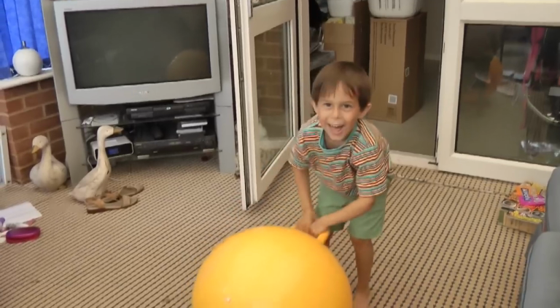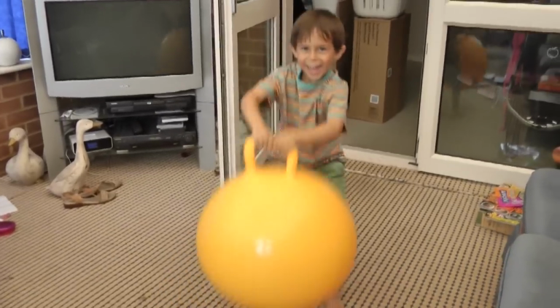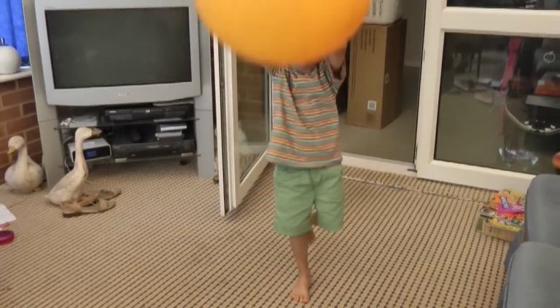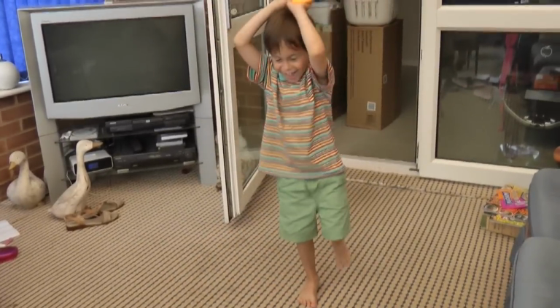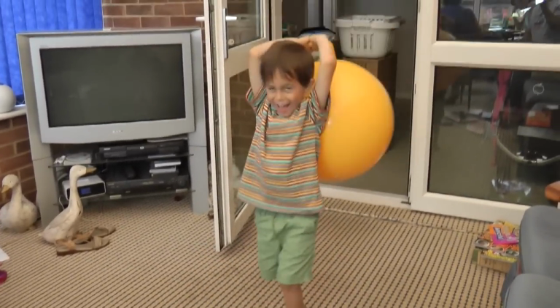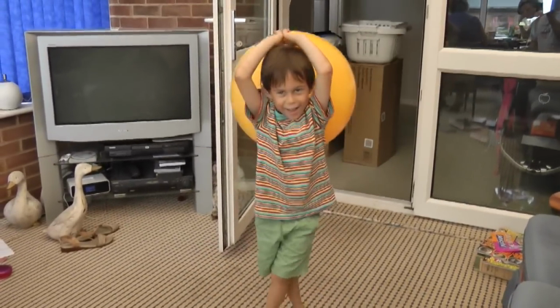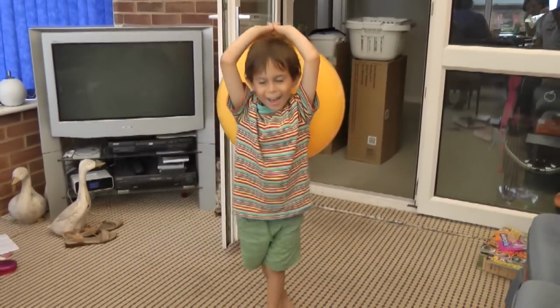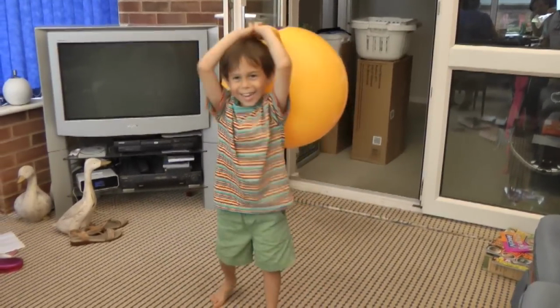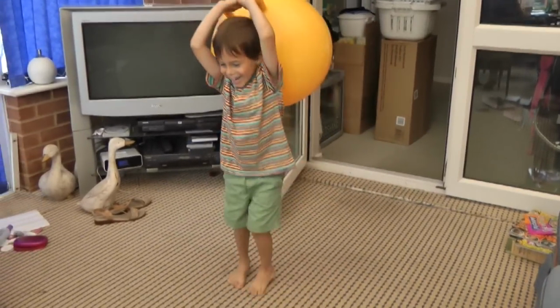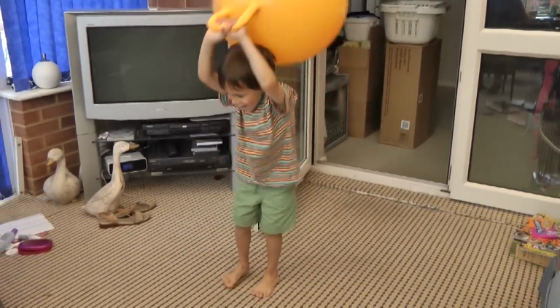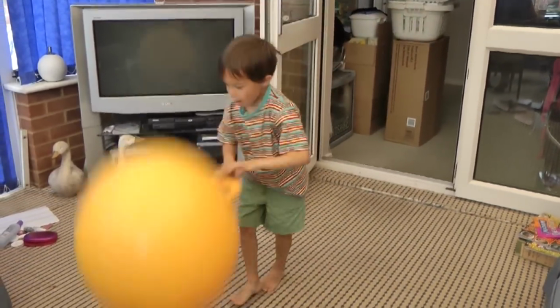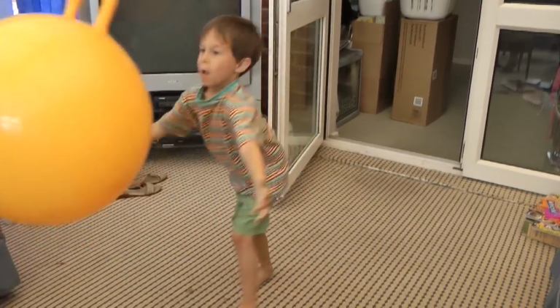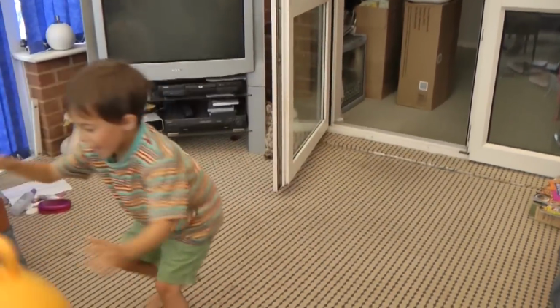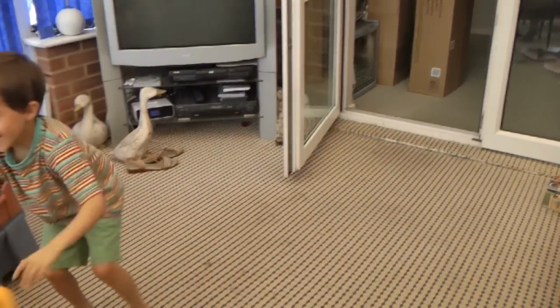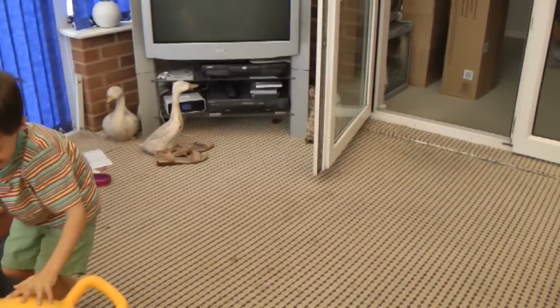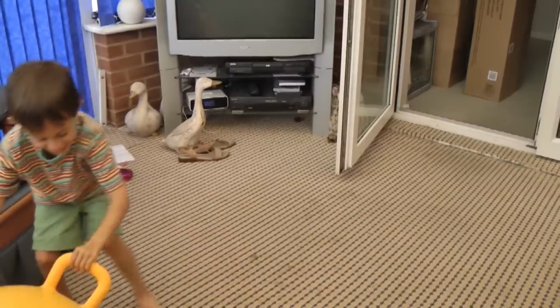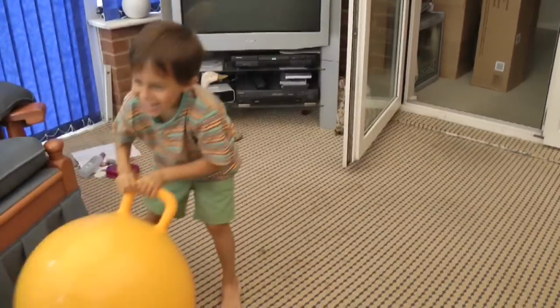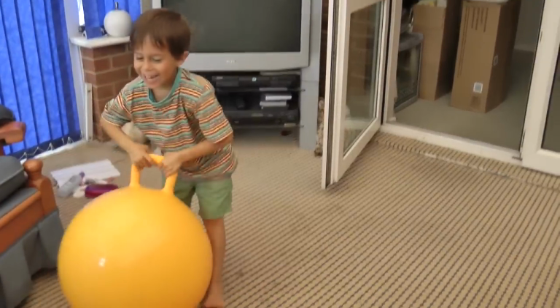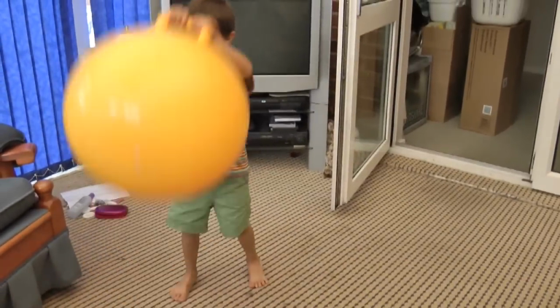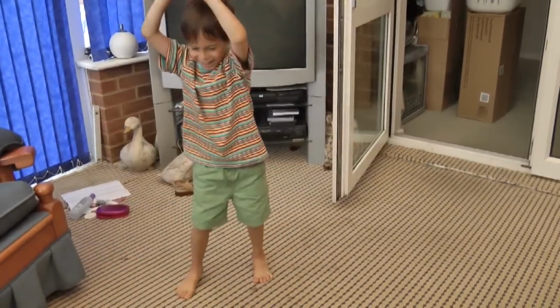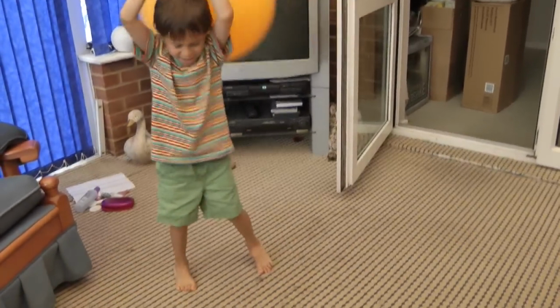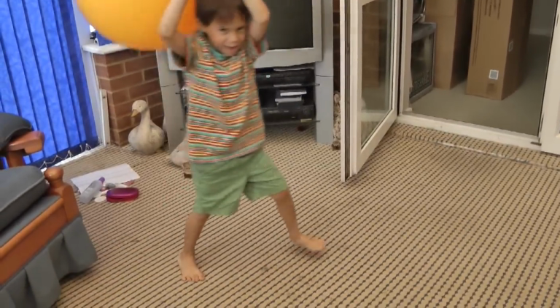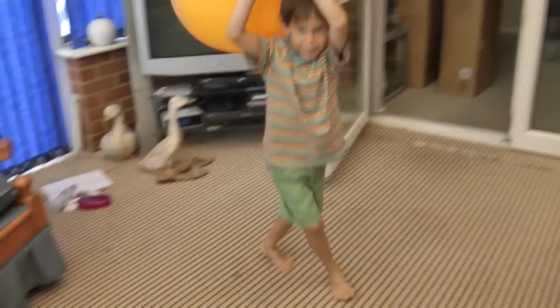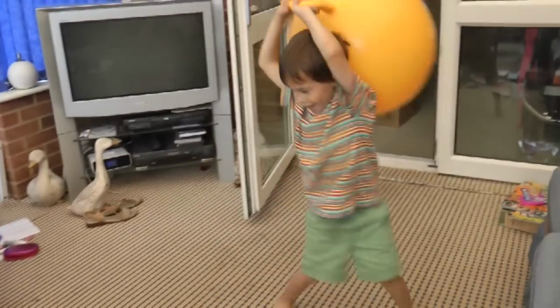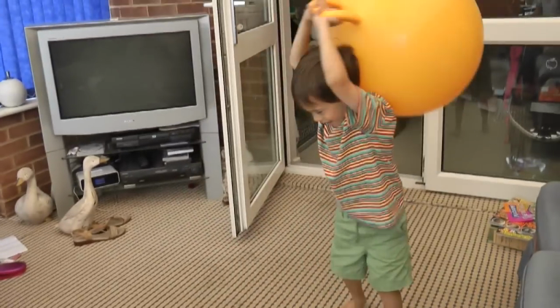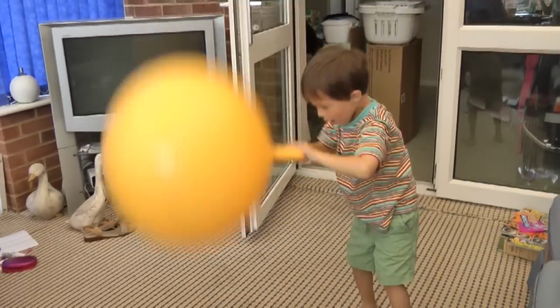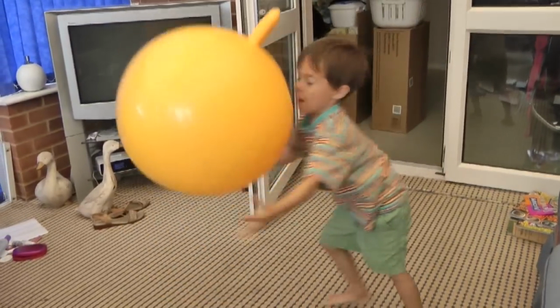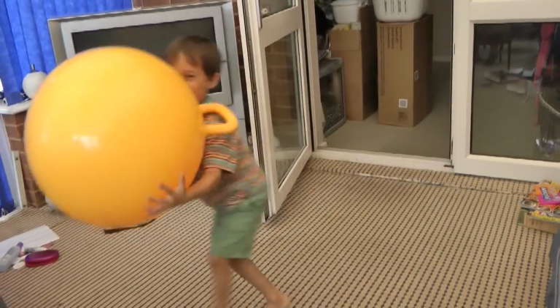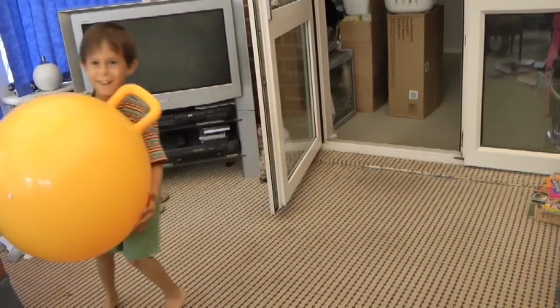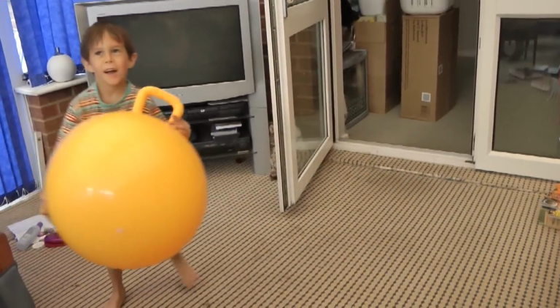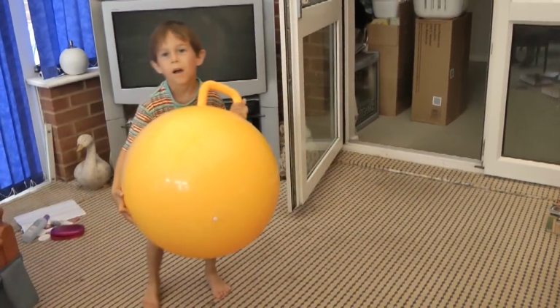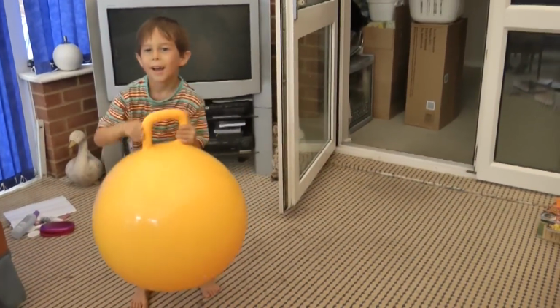Okay, you've got to give it the slam to the floor and catch it. Give it the slam and catch. Almost. Ready, slam and catch. Oh, nice. And again, let's have another one.